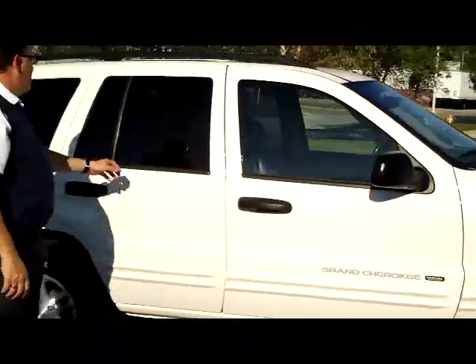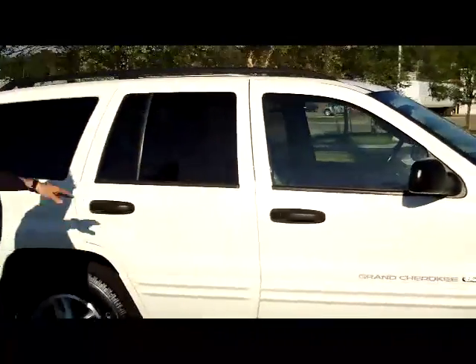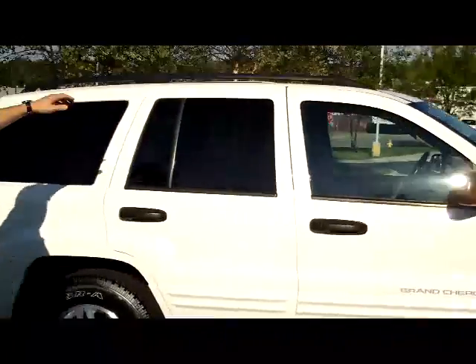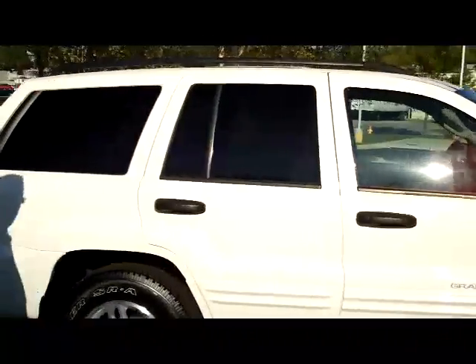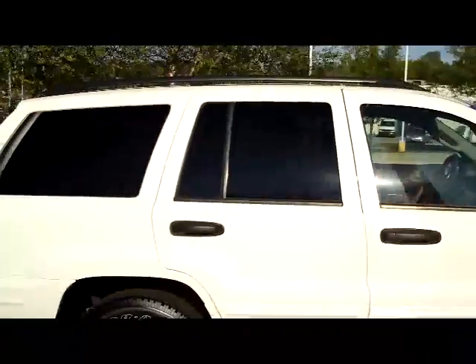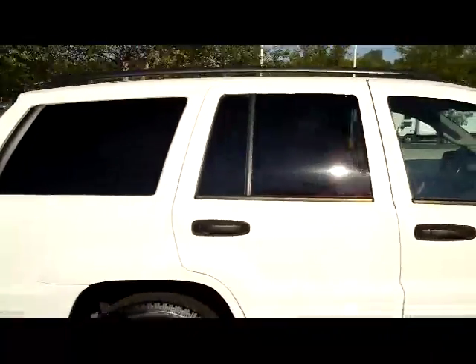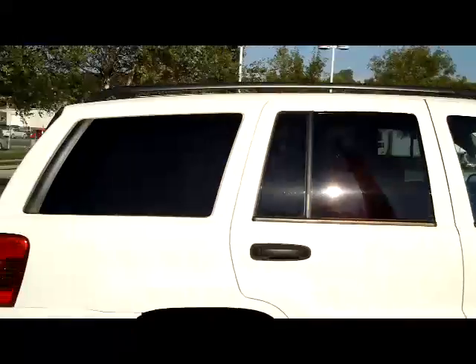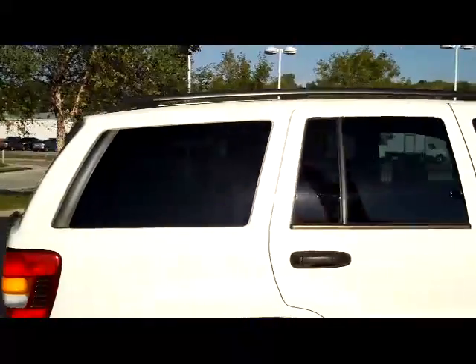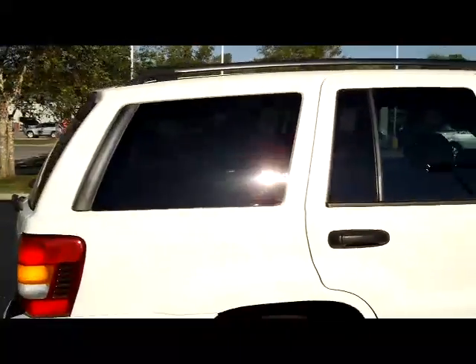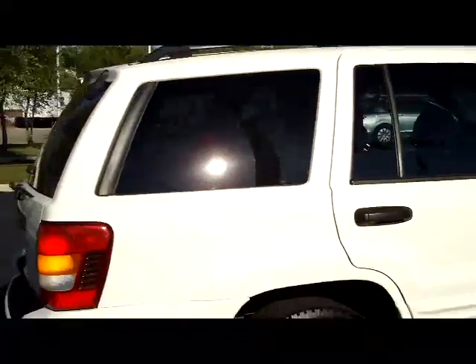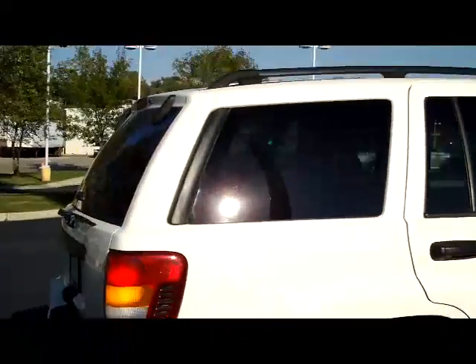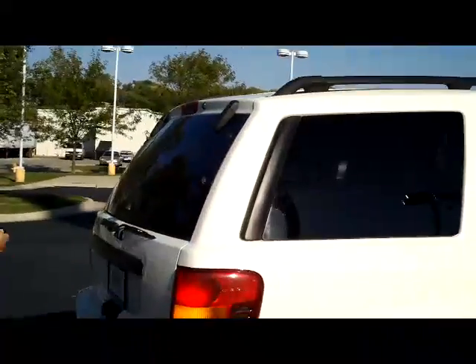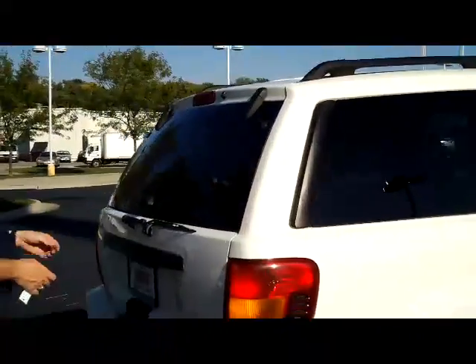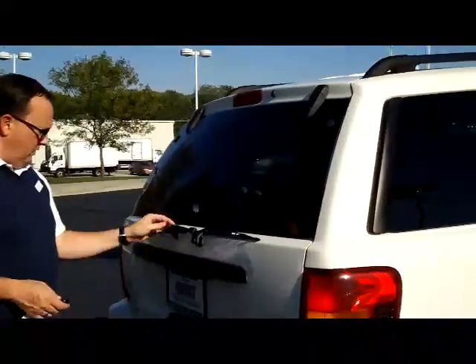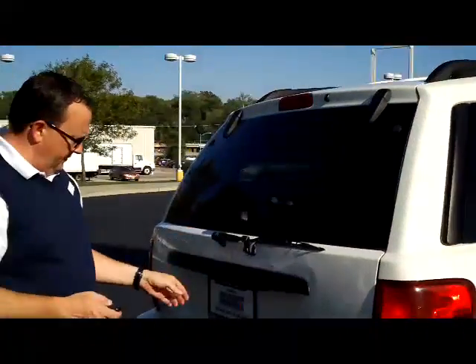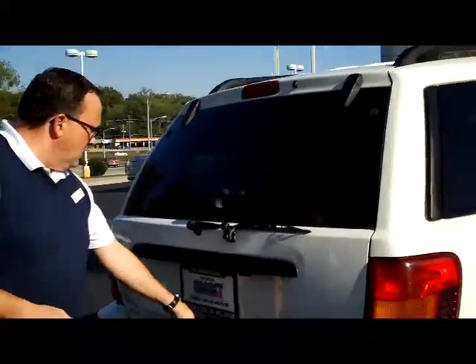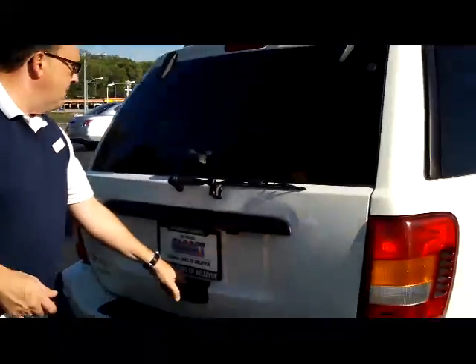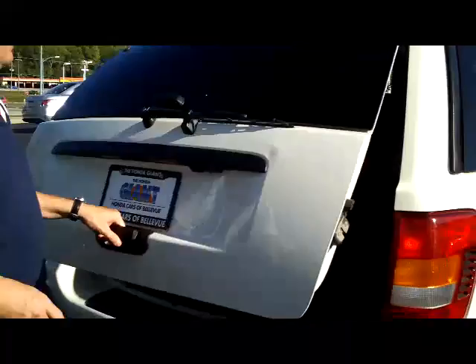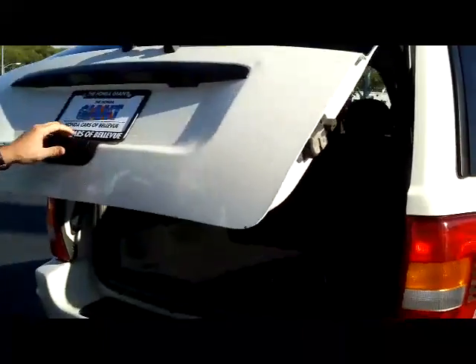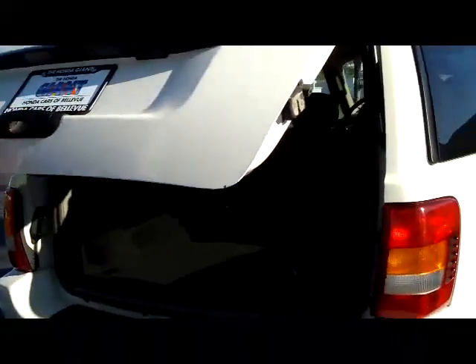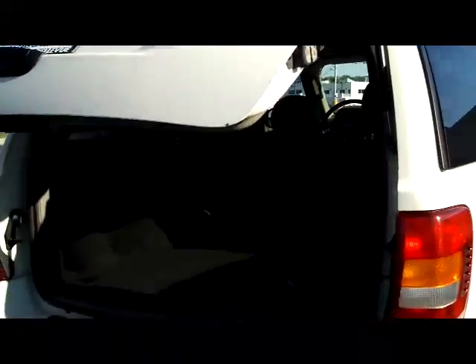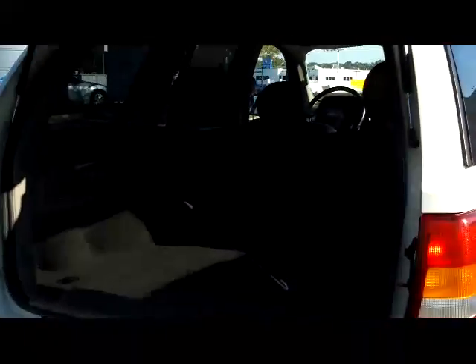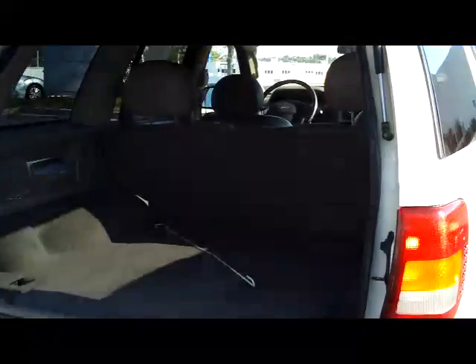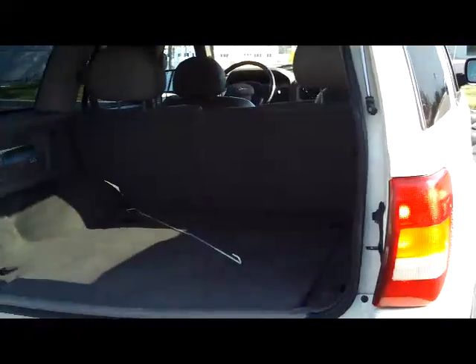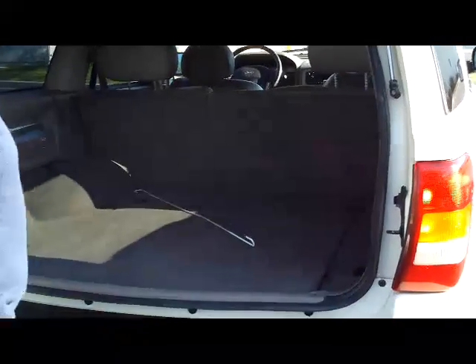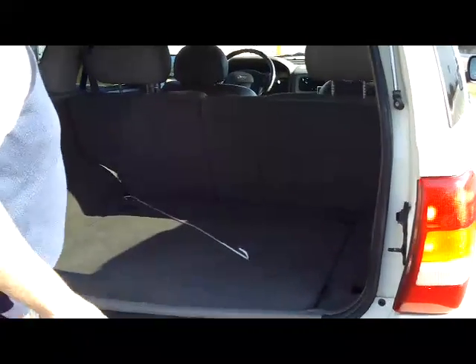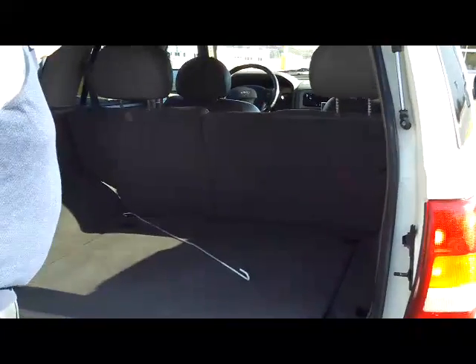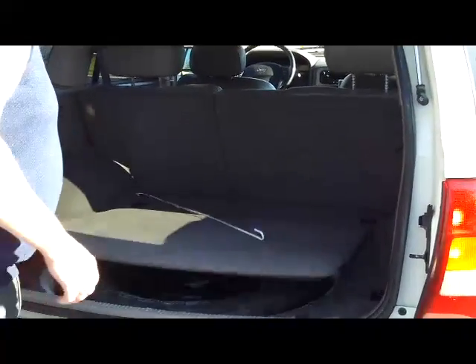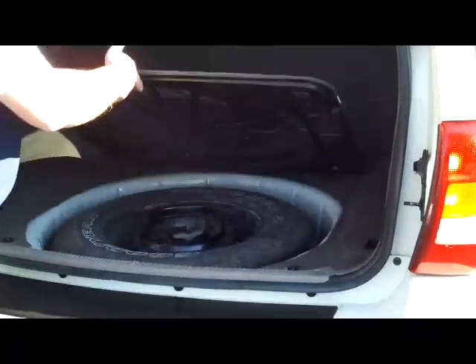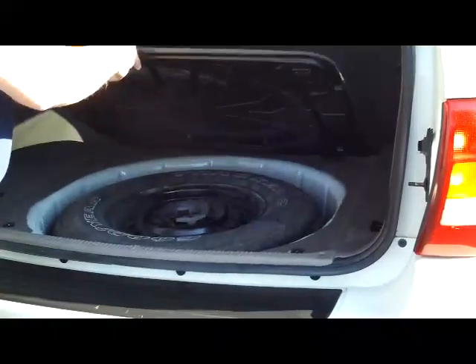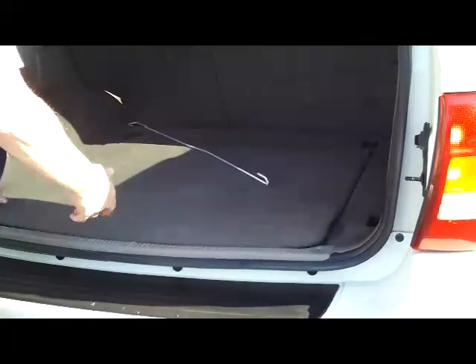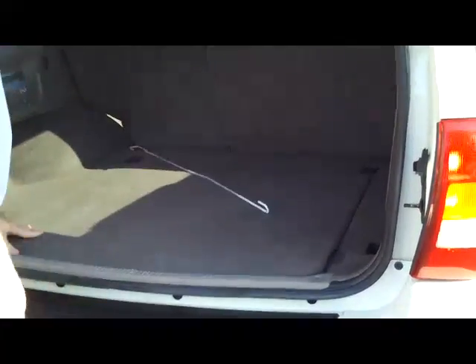It does have the solar ray tinted glass and roof rack, and it does come with our 60-amp warranty. You do have your rear window defrost, lots of room in the back, and a full-size spare underneath.